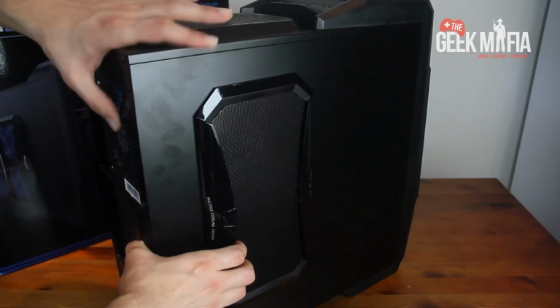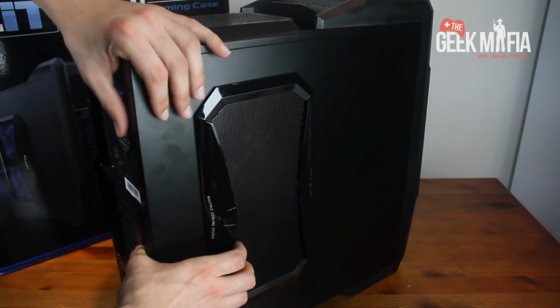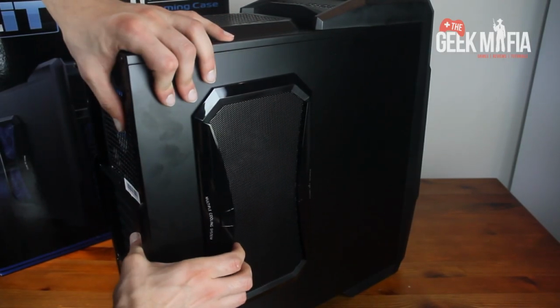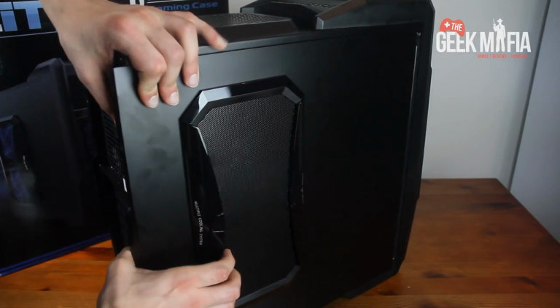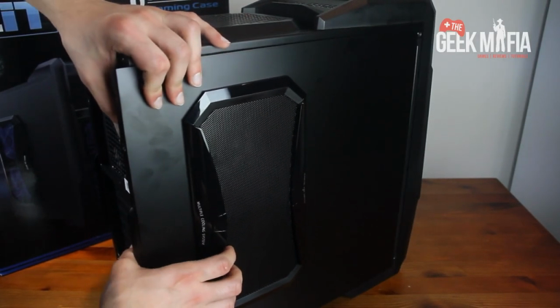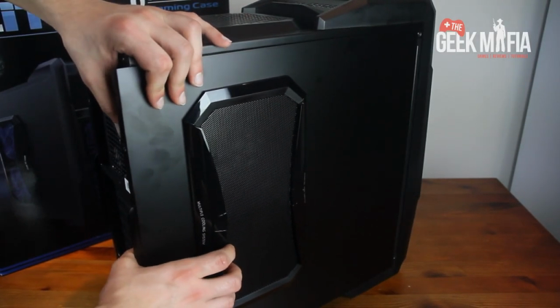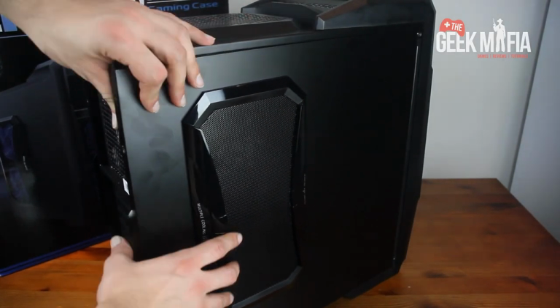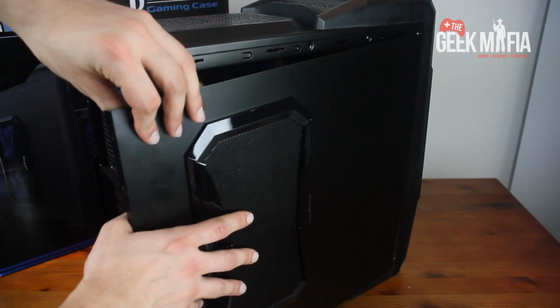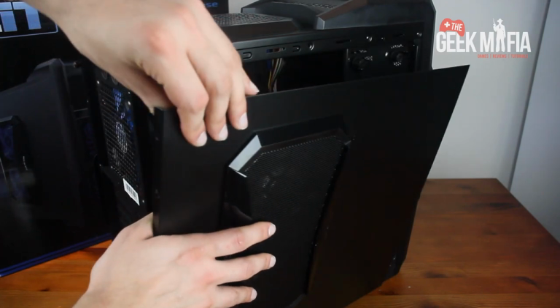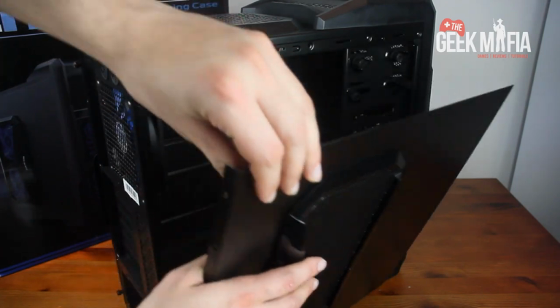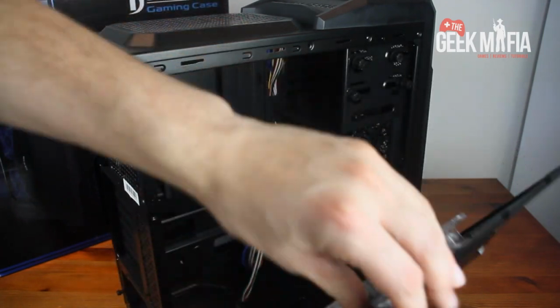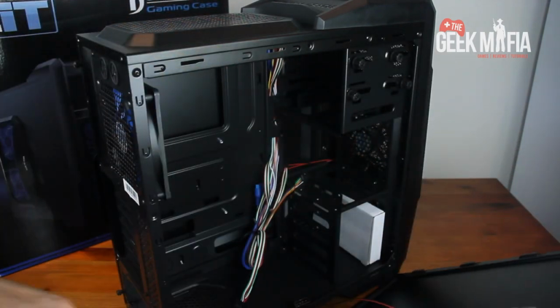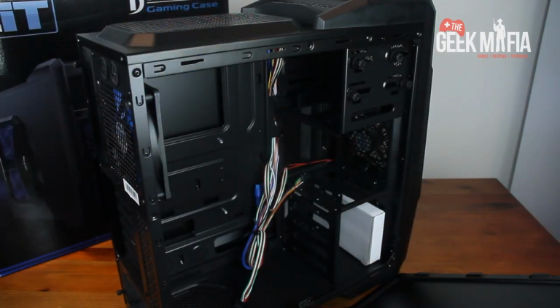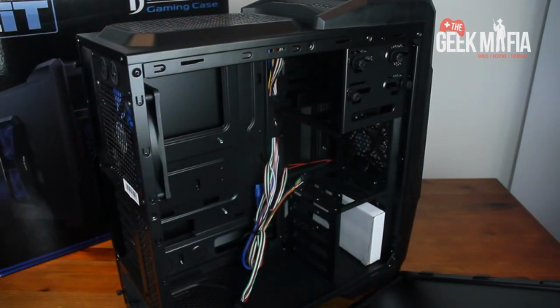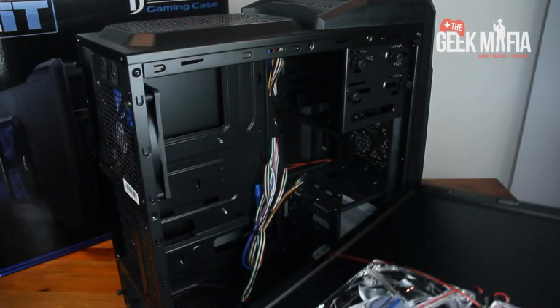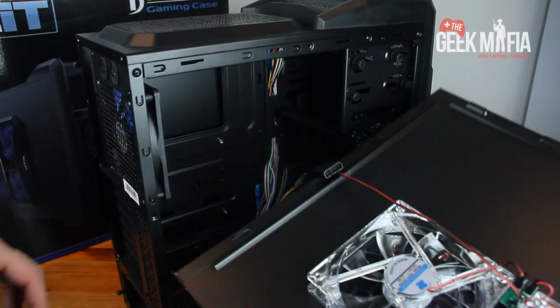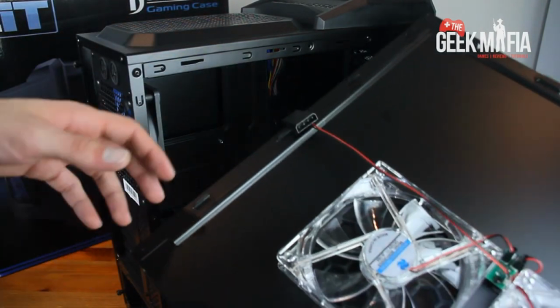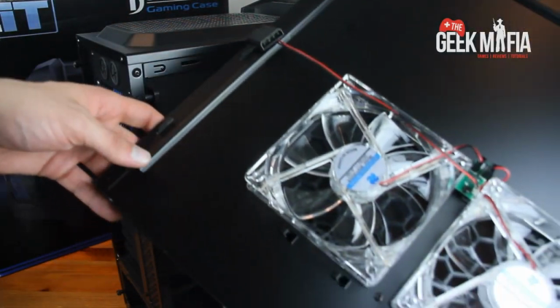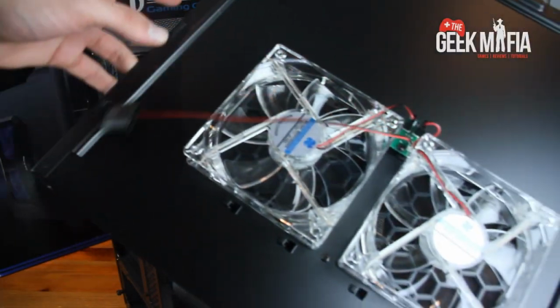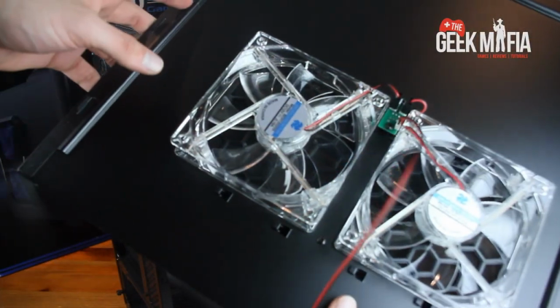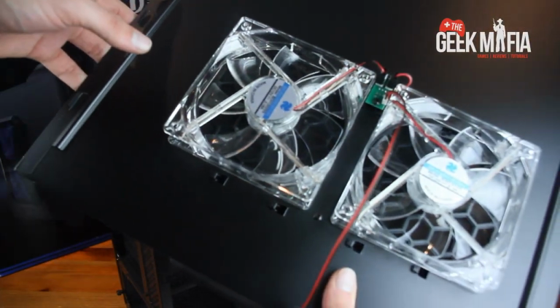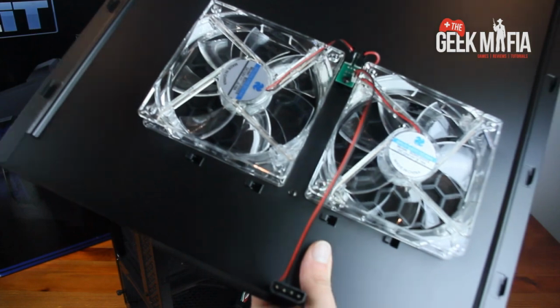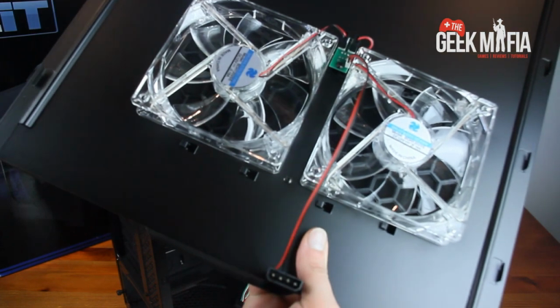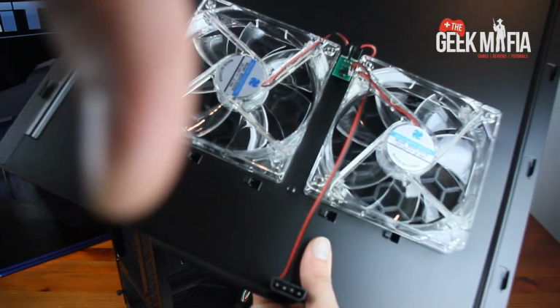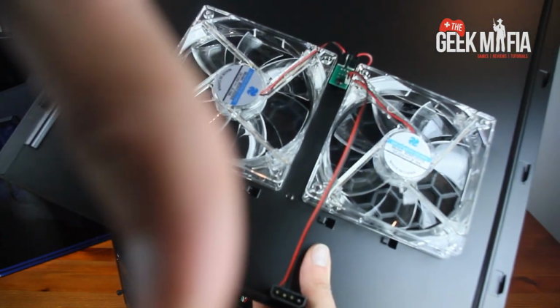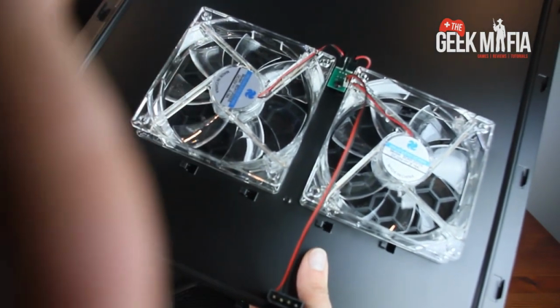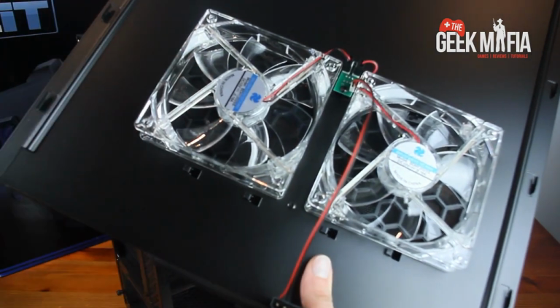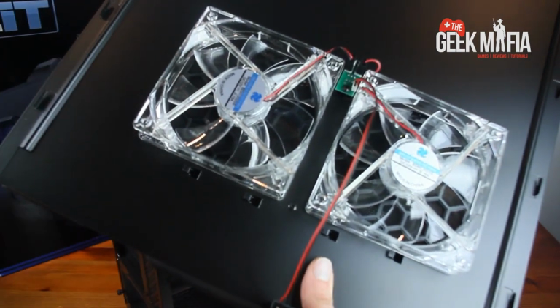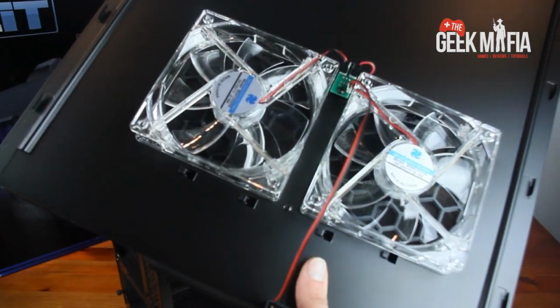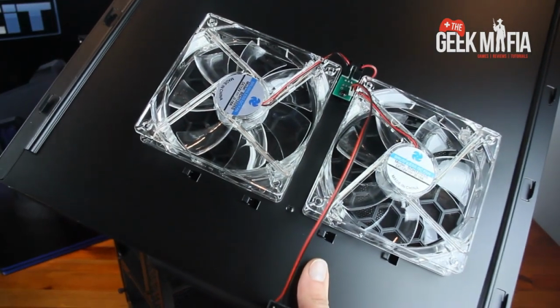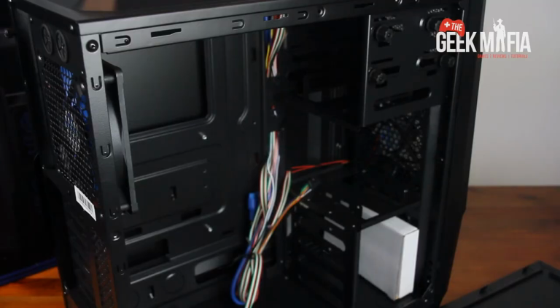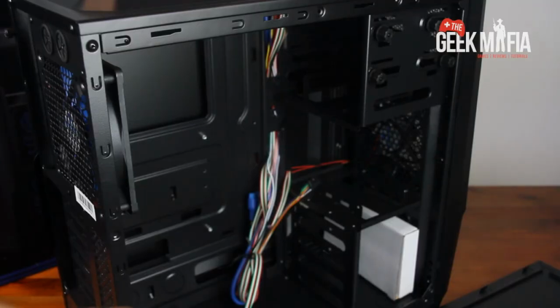So we'll take it off. On the side panel we have another two 12cm fans with blue LEDs. So as you can see, this case has got lots and lots of cooling.